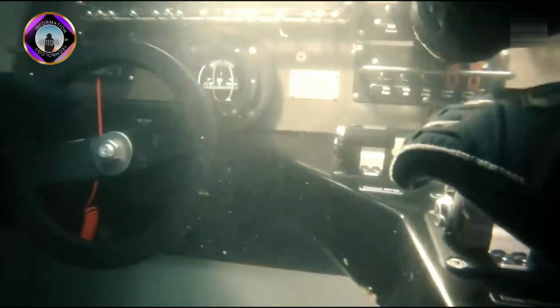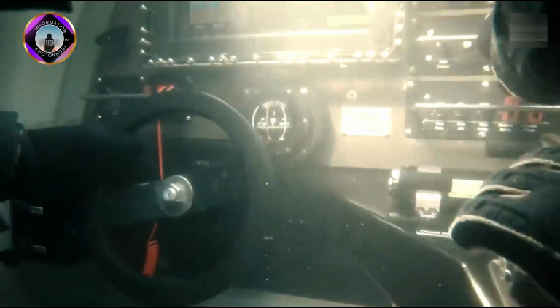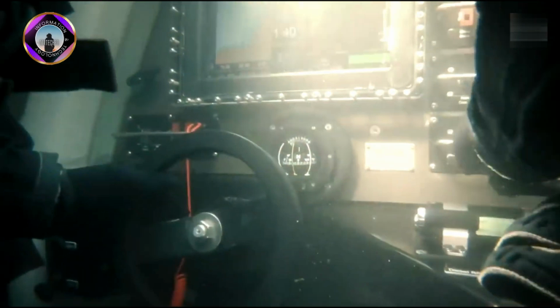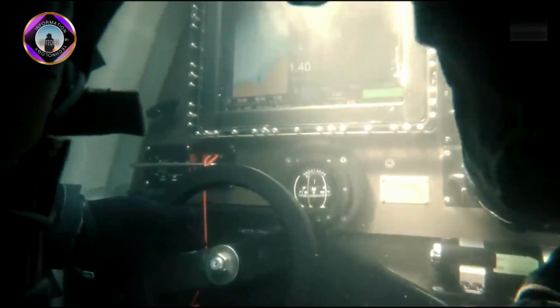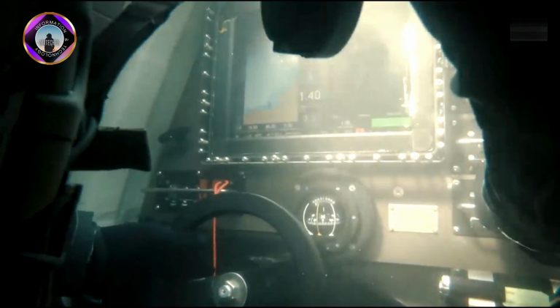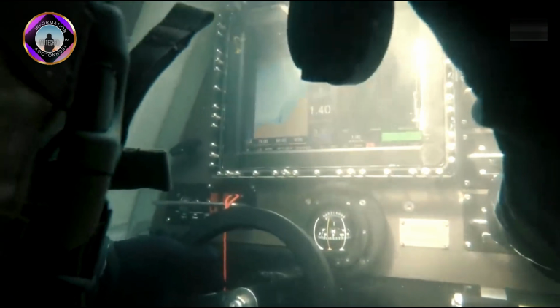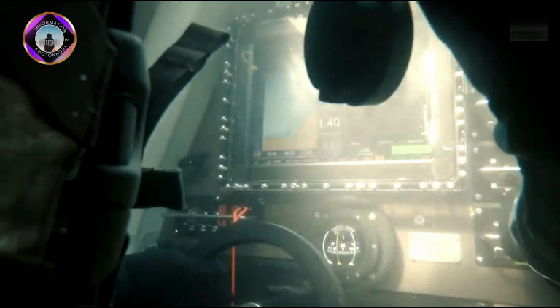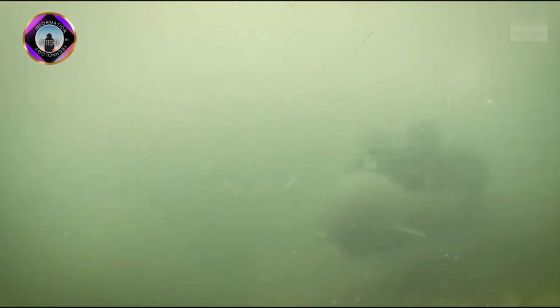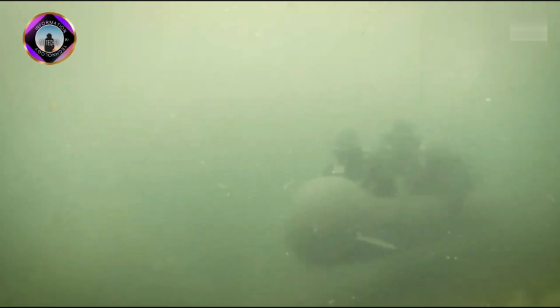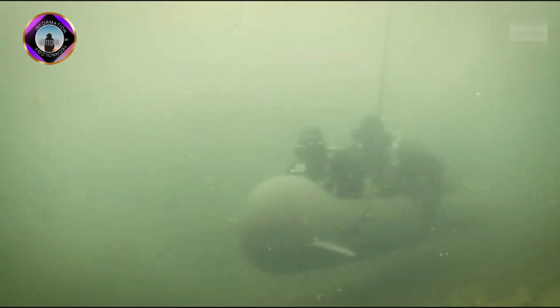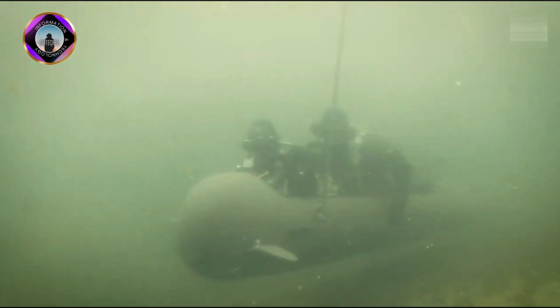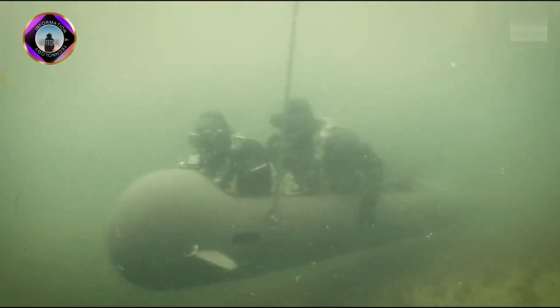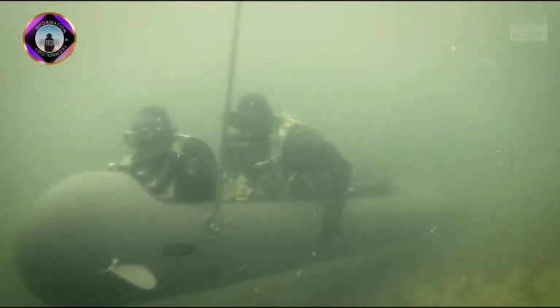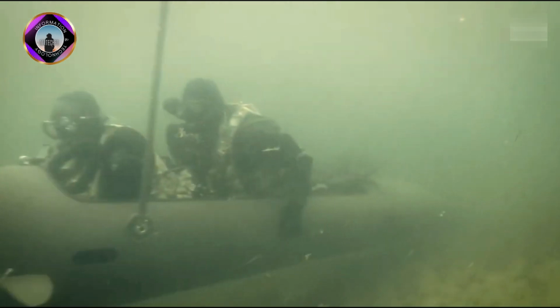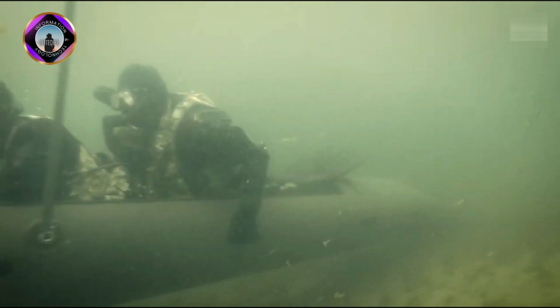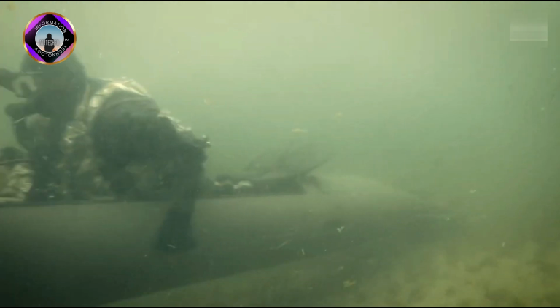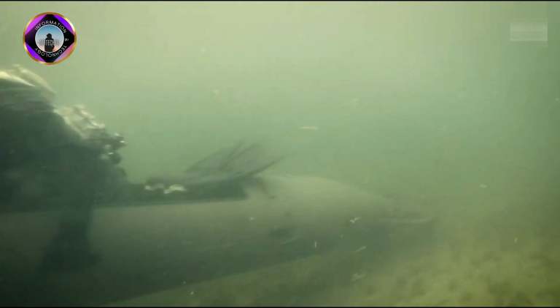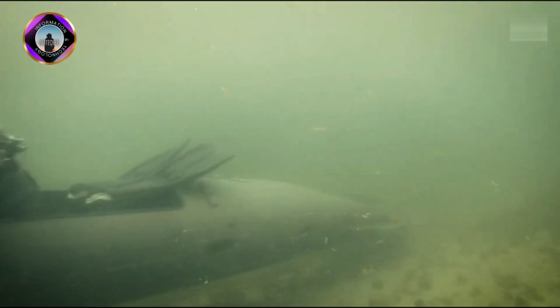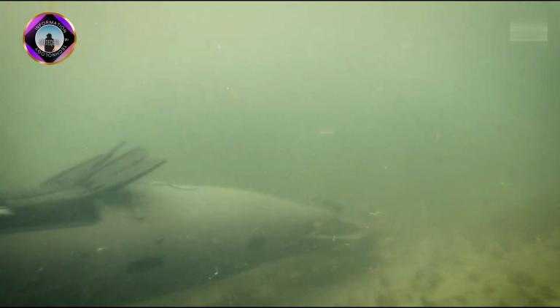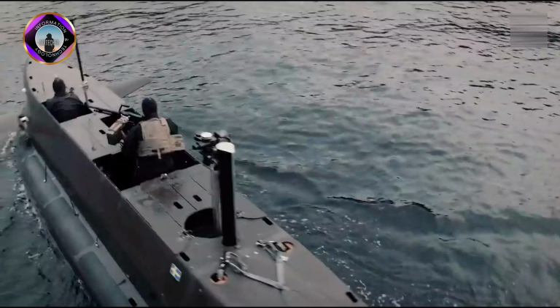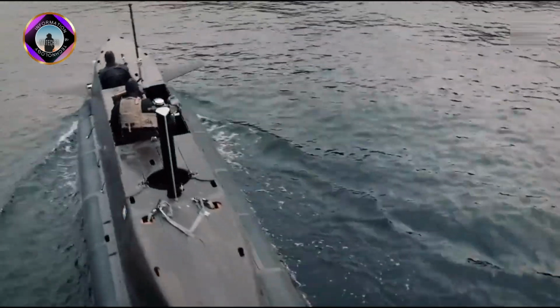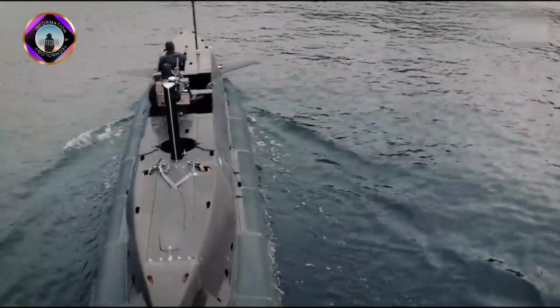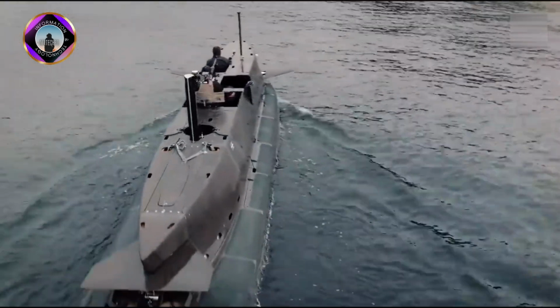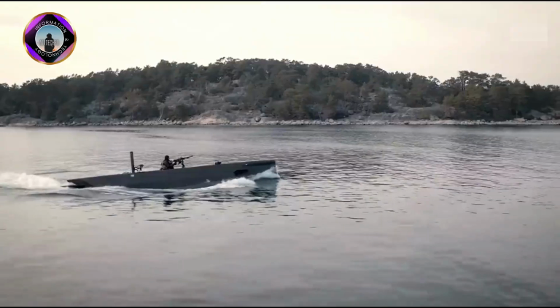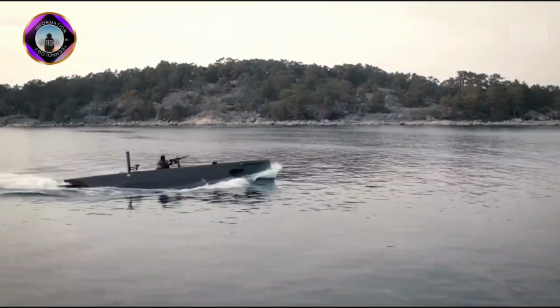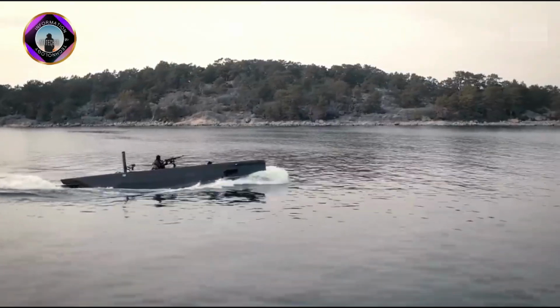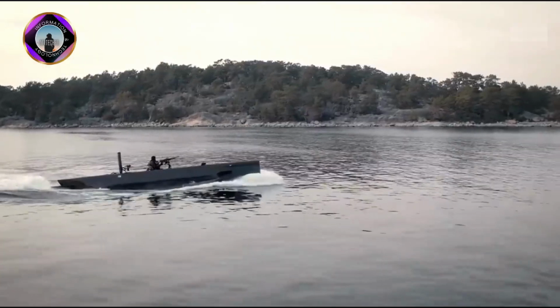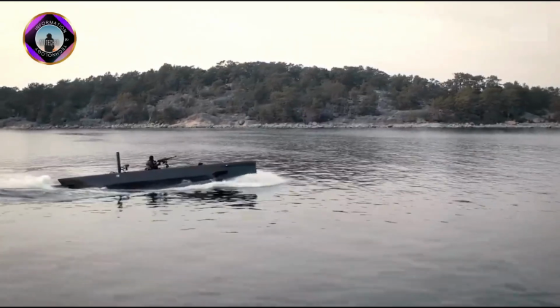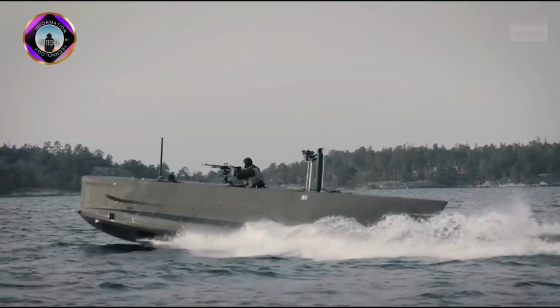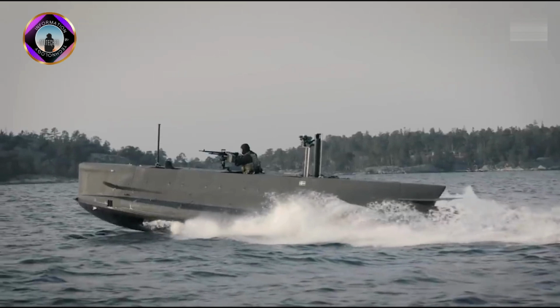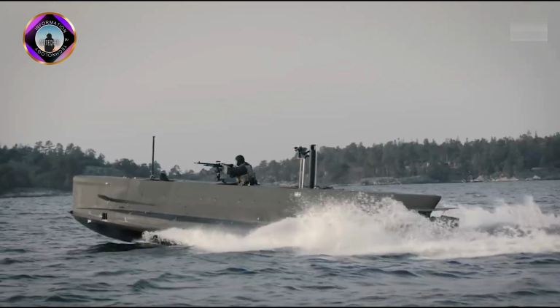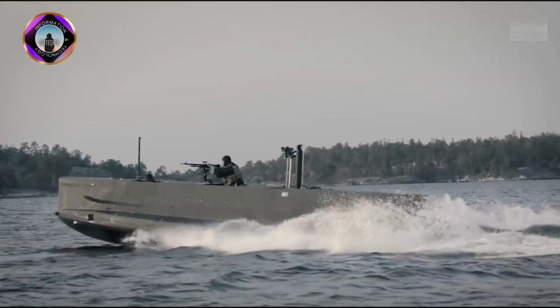It has a maximum diving depth of 24m. It cruises underwater at 5.5km/h and reaches 7.4km/h above water.